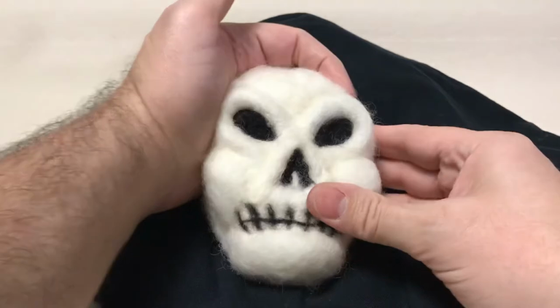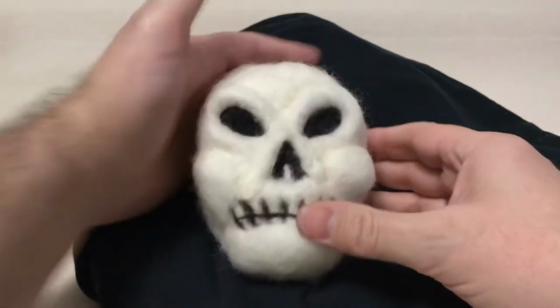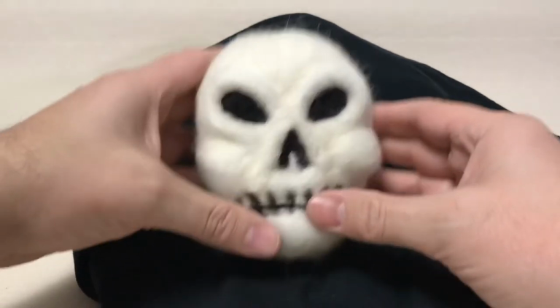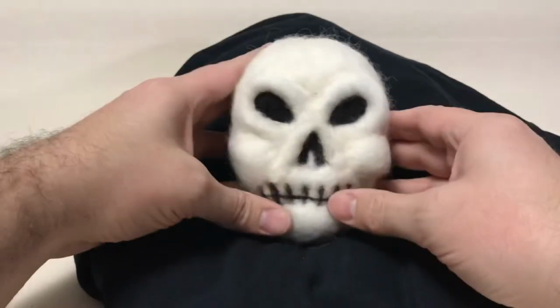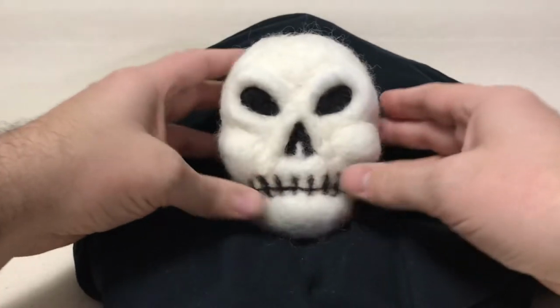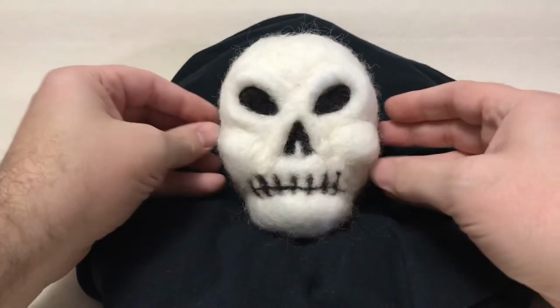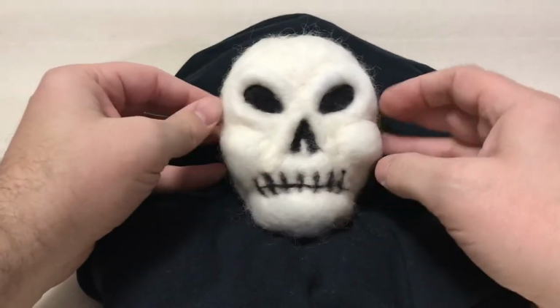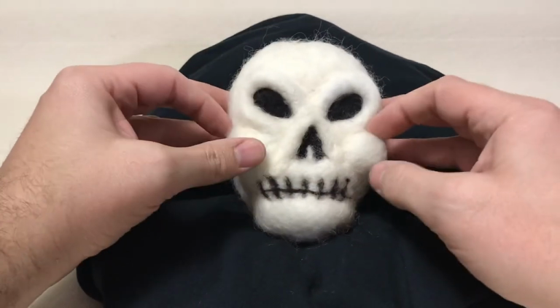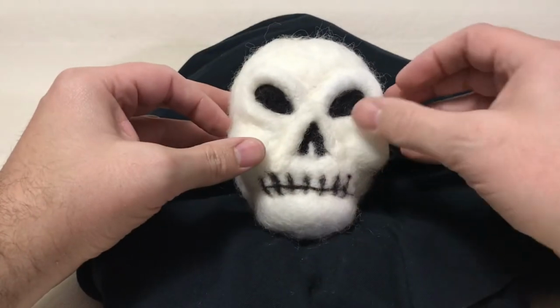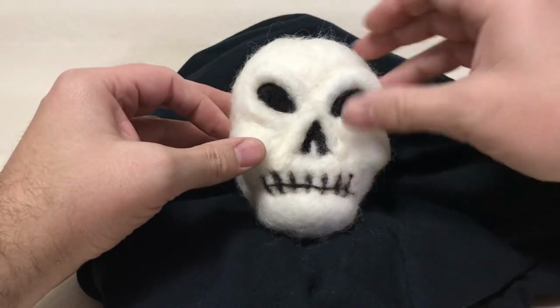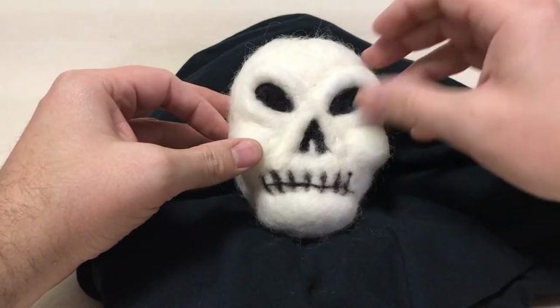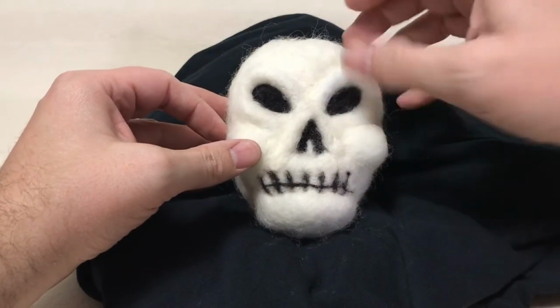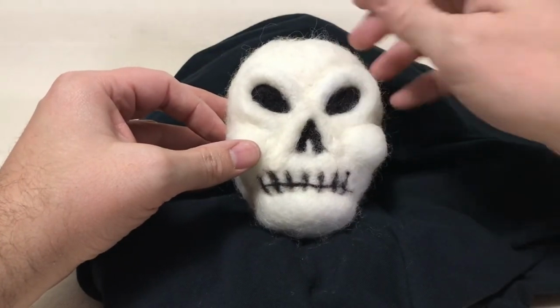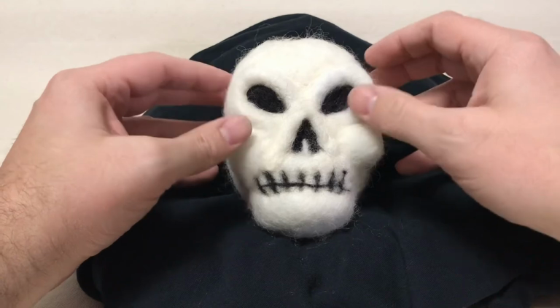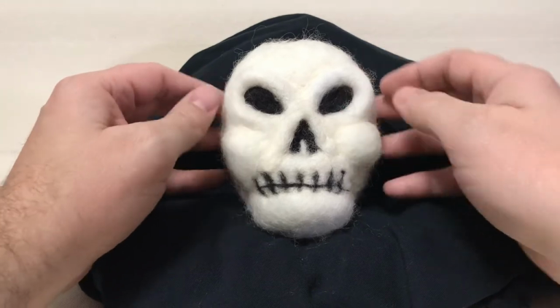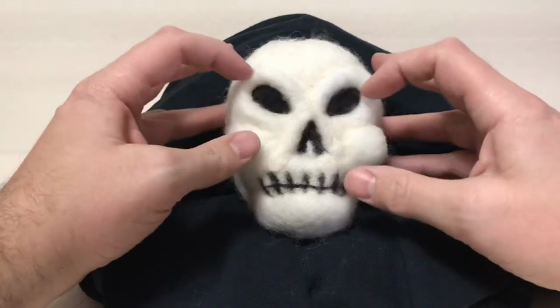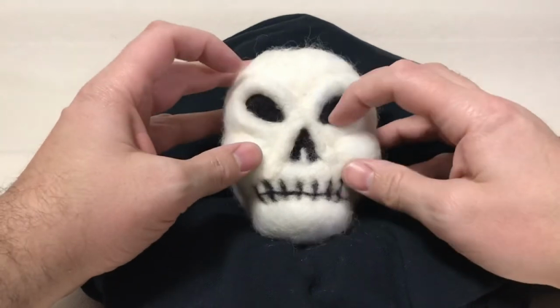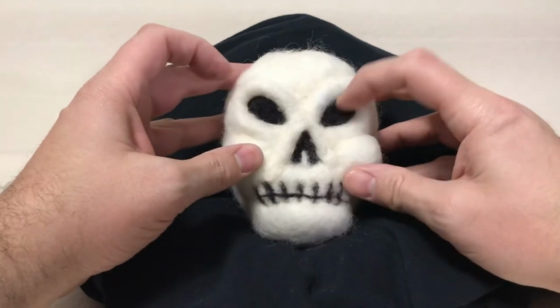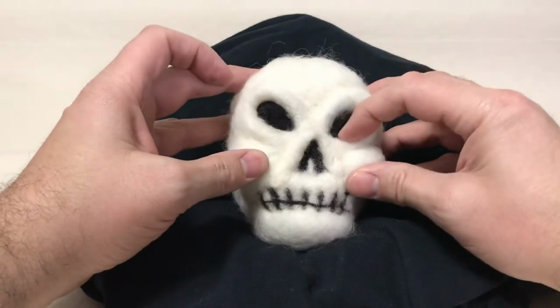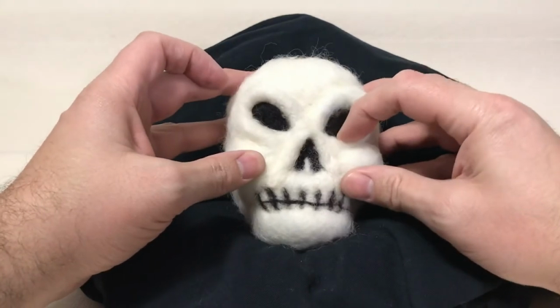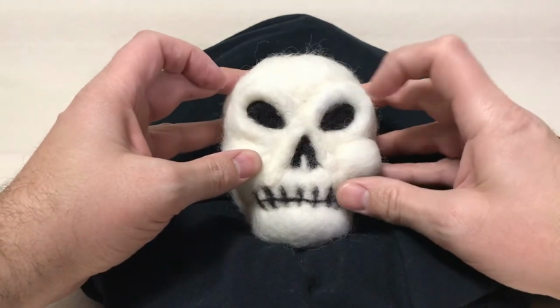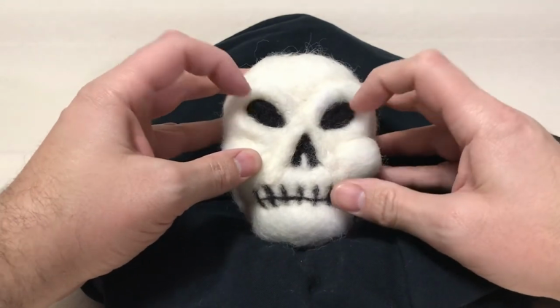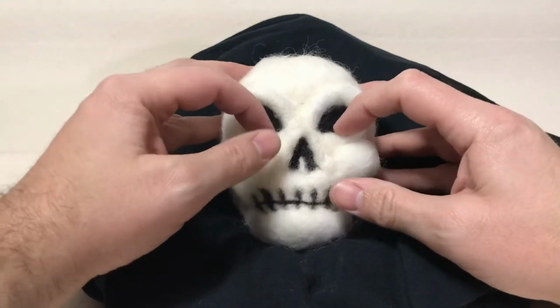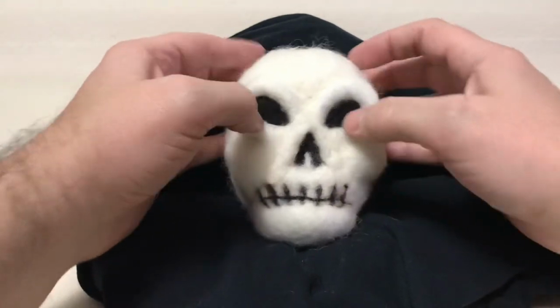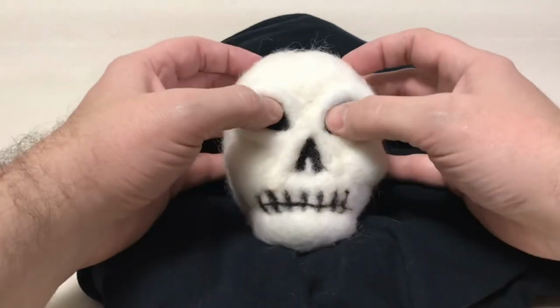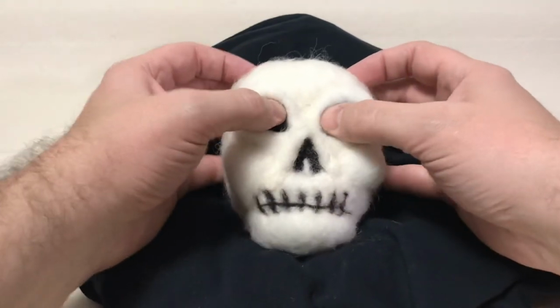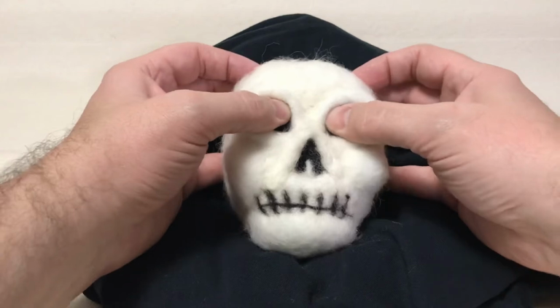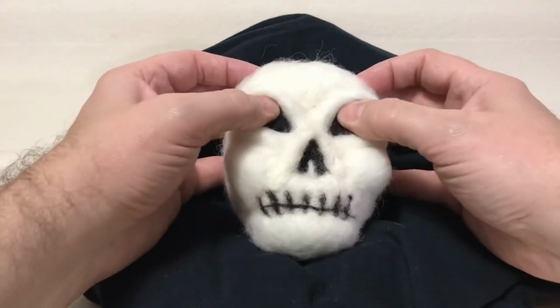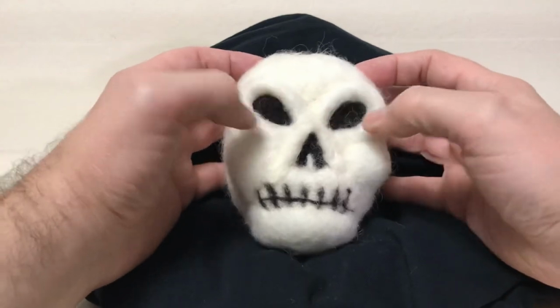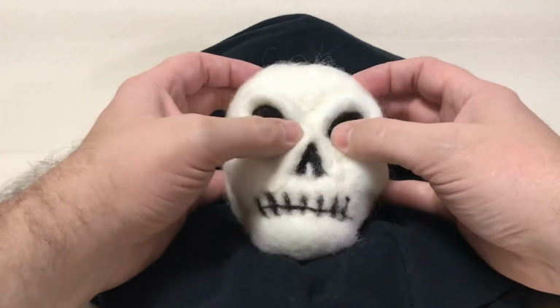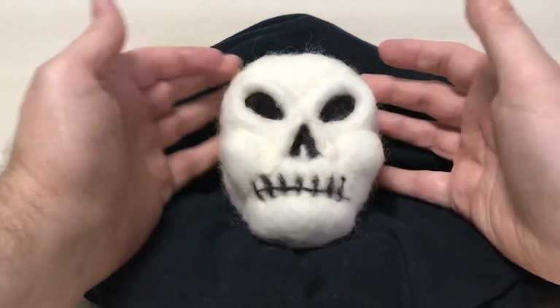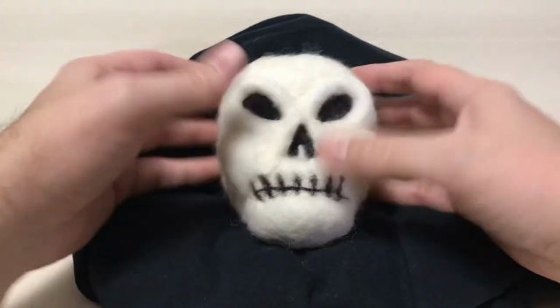One thing you can do is if you feel like something's a little bit off — like the cheekbones or something like that — you can squeeze them in a little bit and it will adjust. Same with the eyes here.